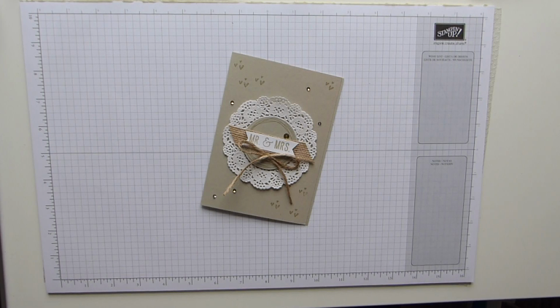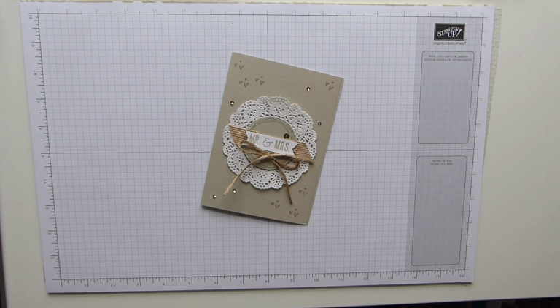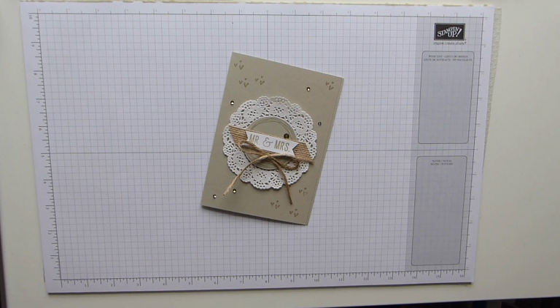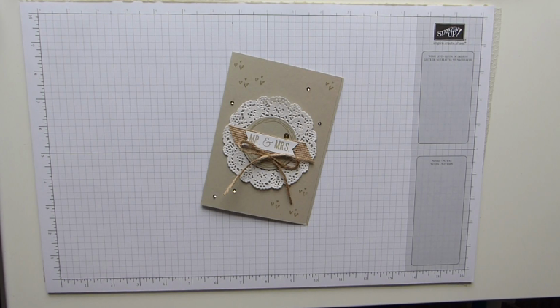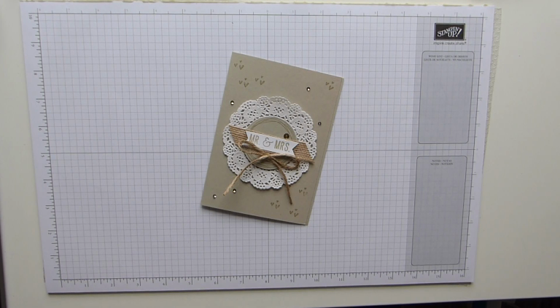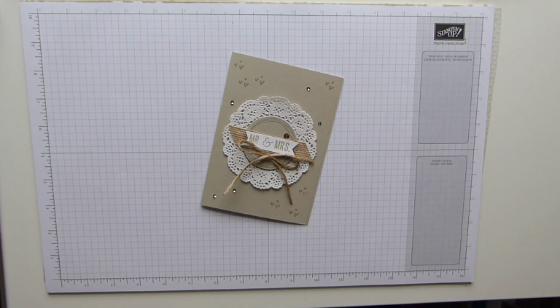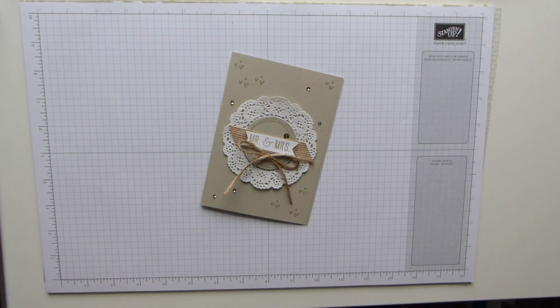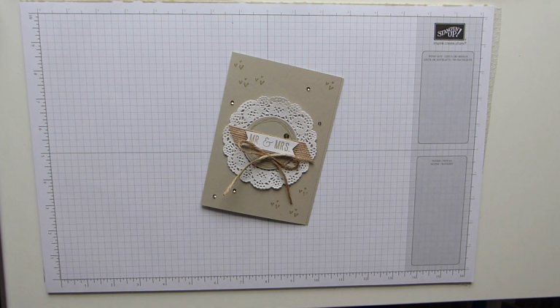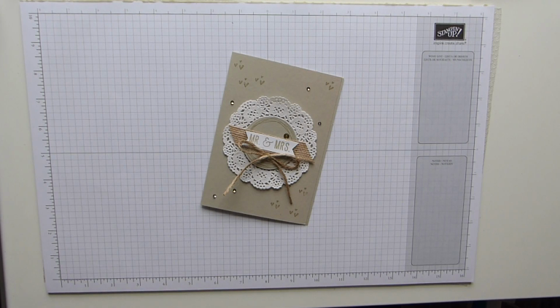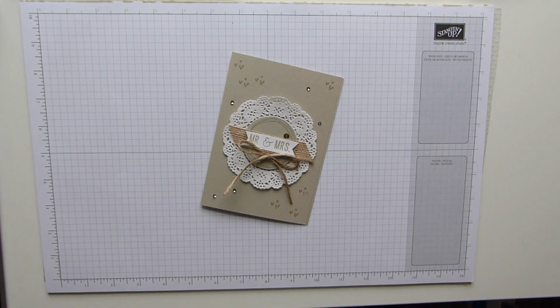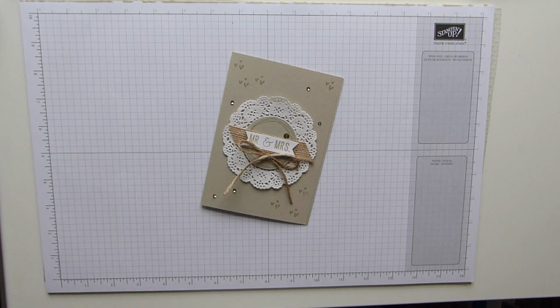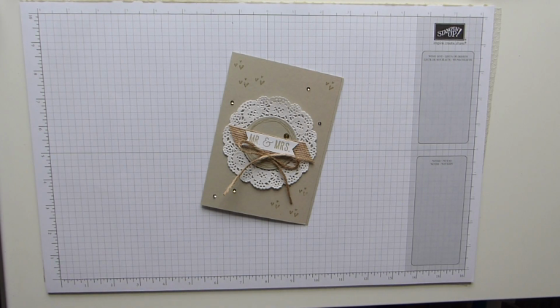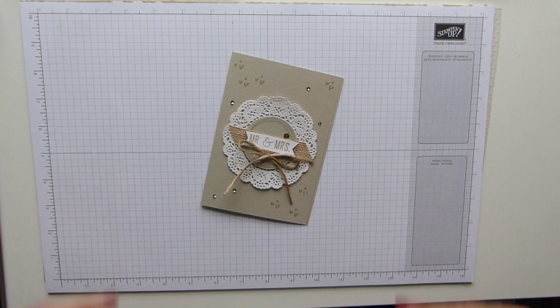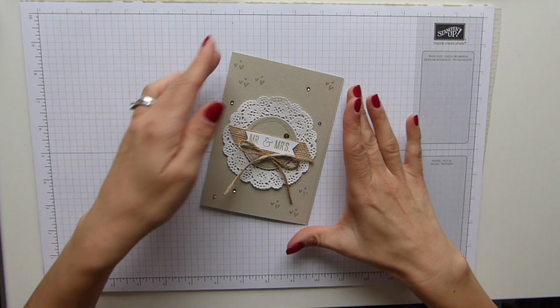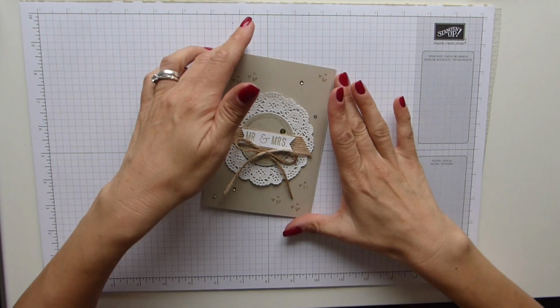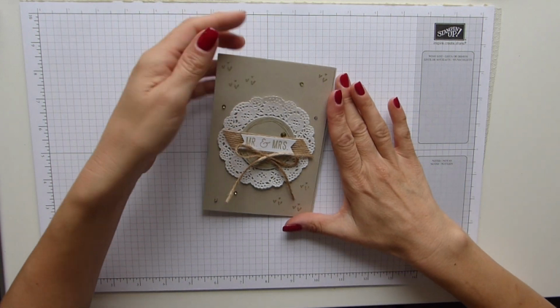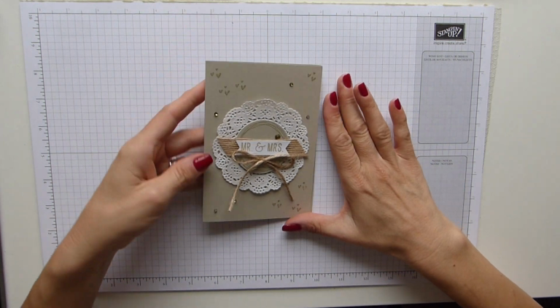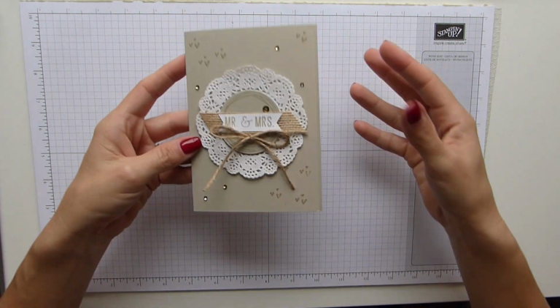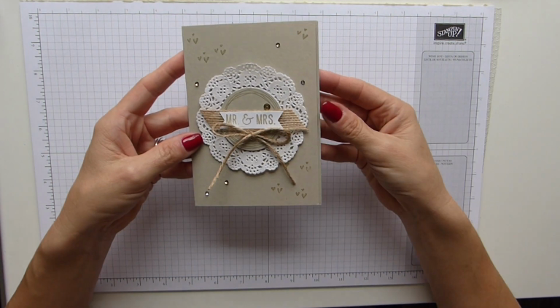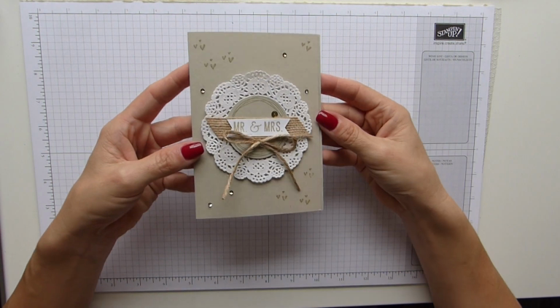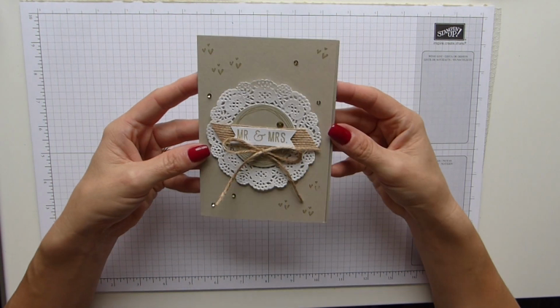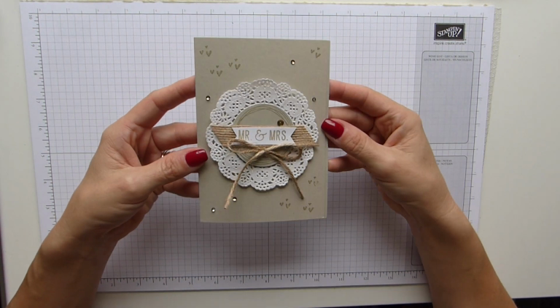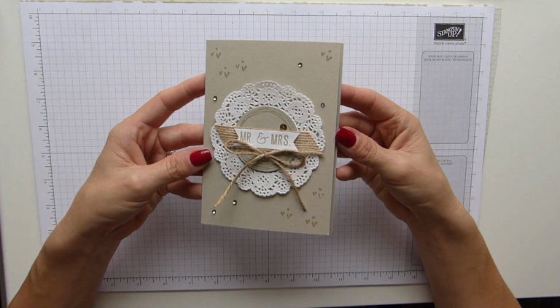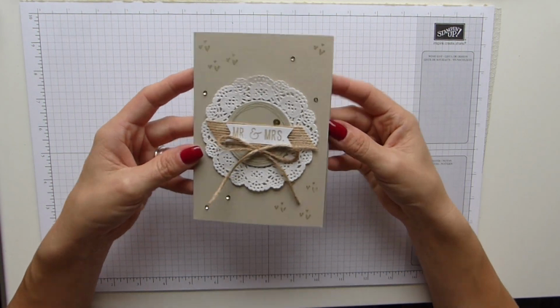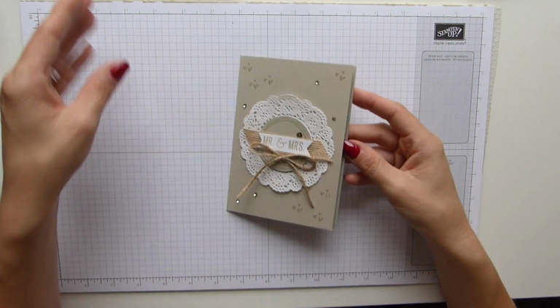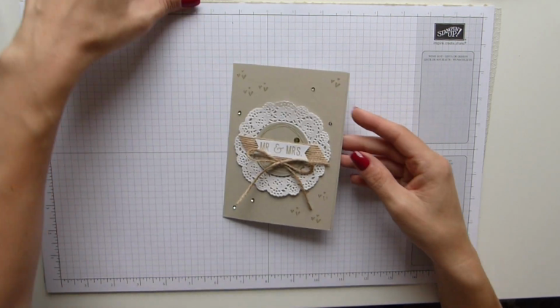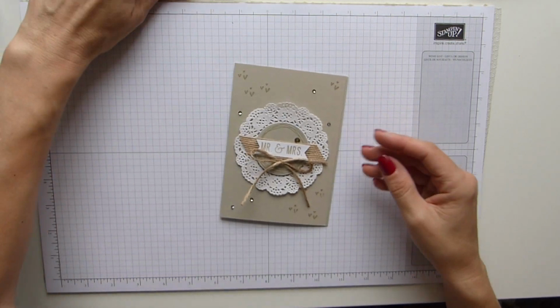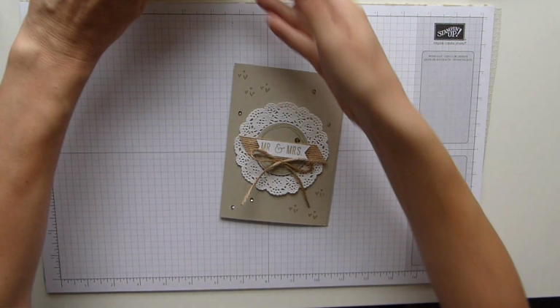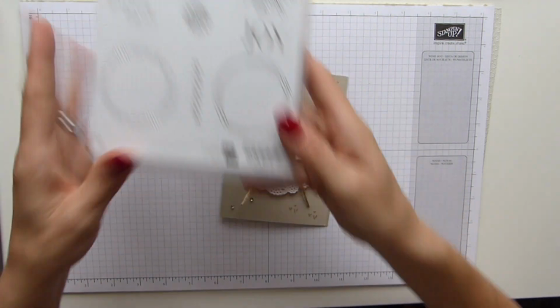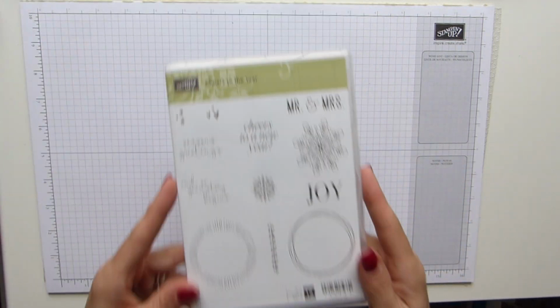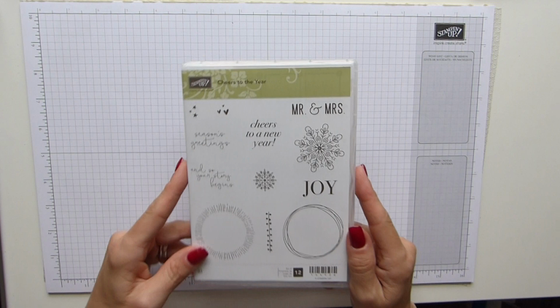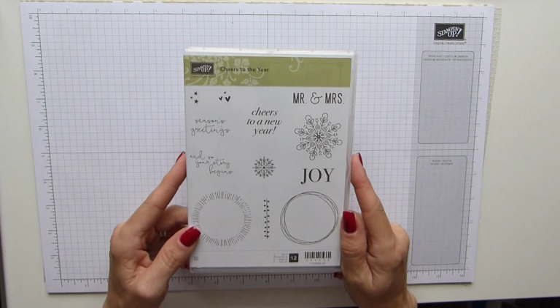Hi everybody, it's Sally from Sally Stampers. Thank you for joining me today. Today I am bringing you this cute little card which is made from the Cheers to the Year stamp set.